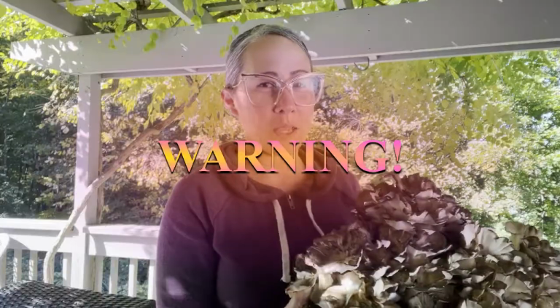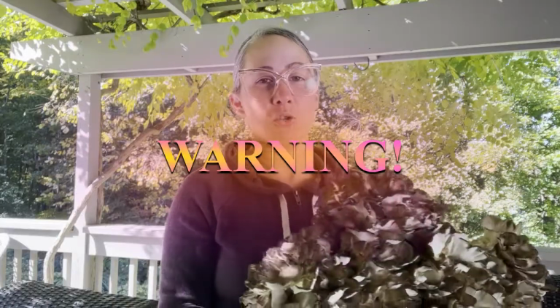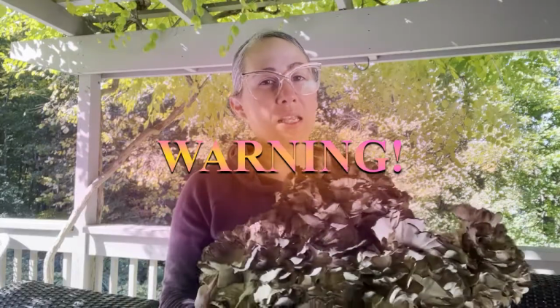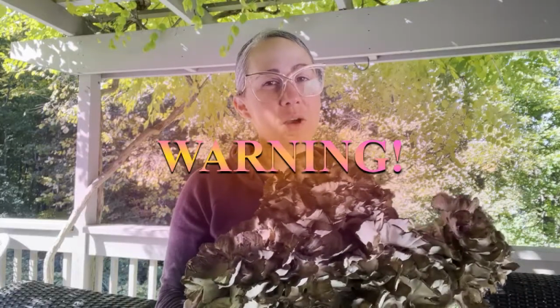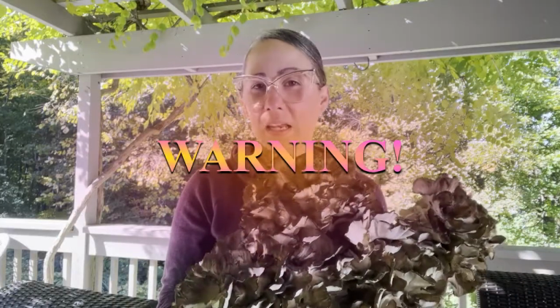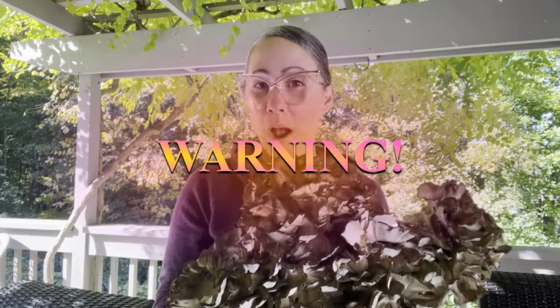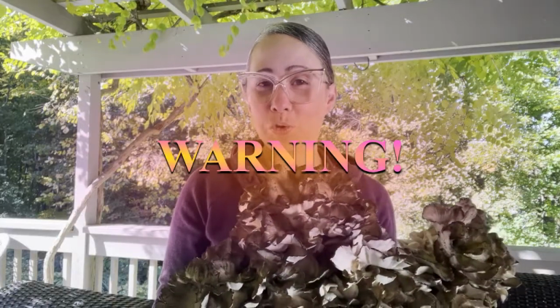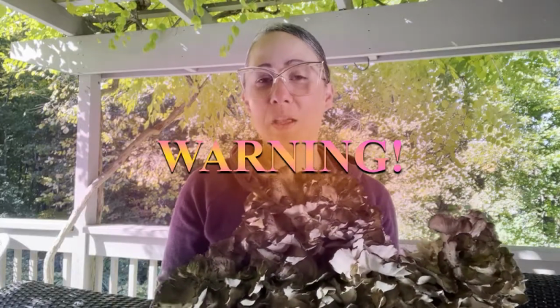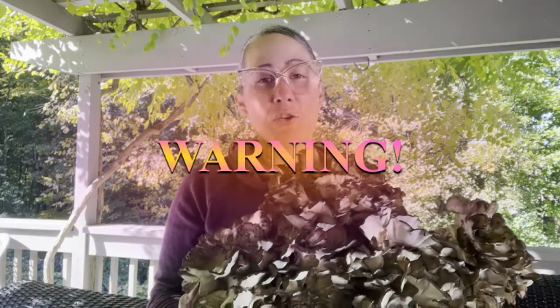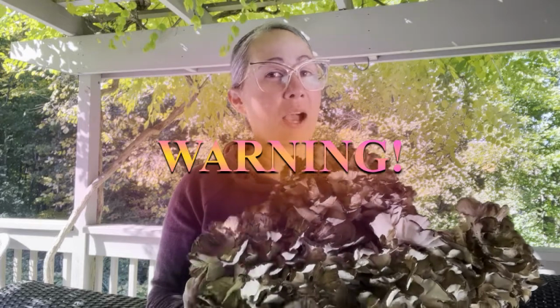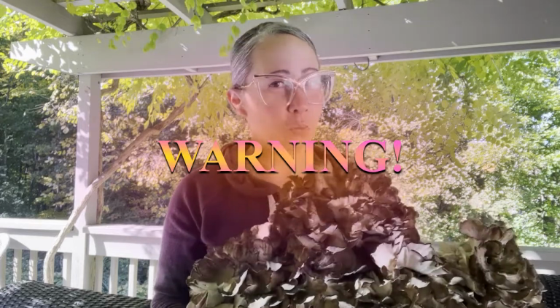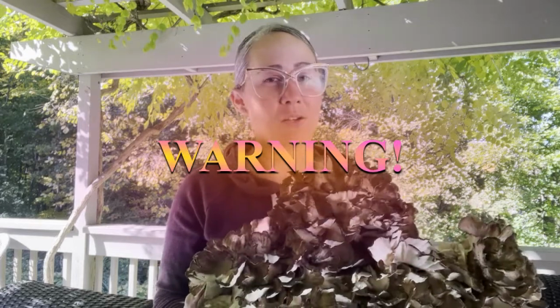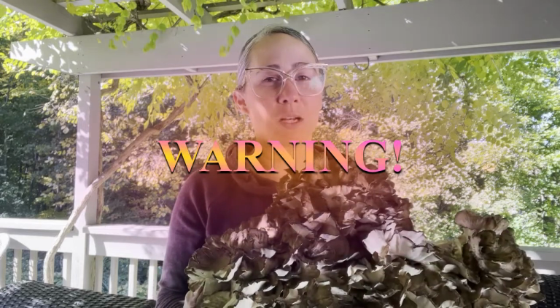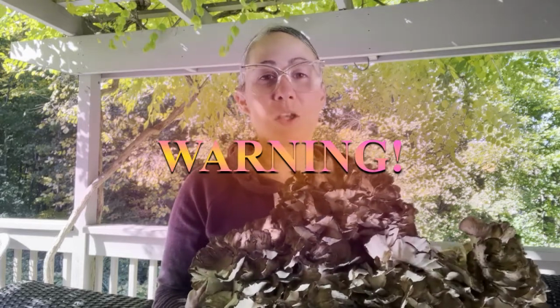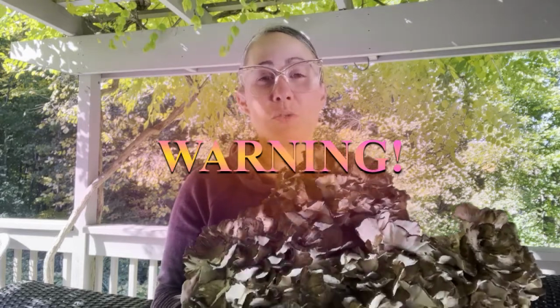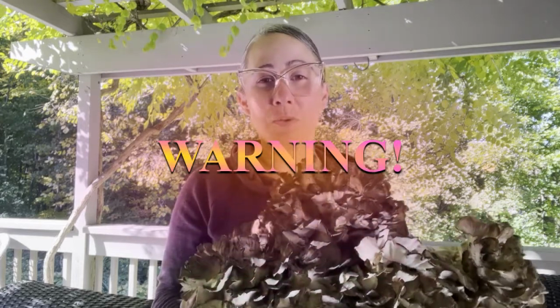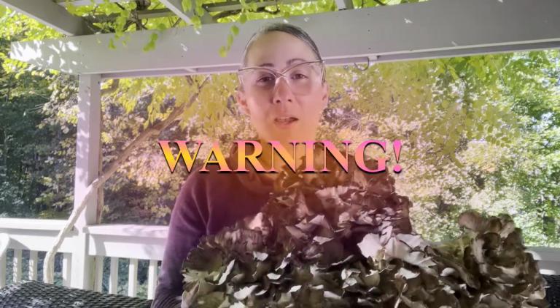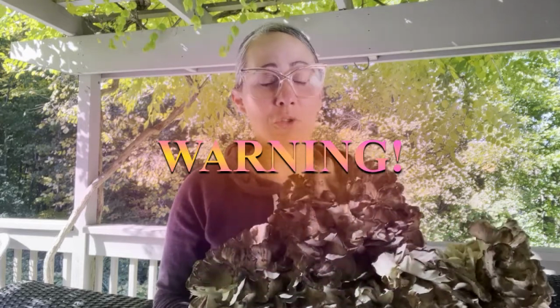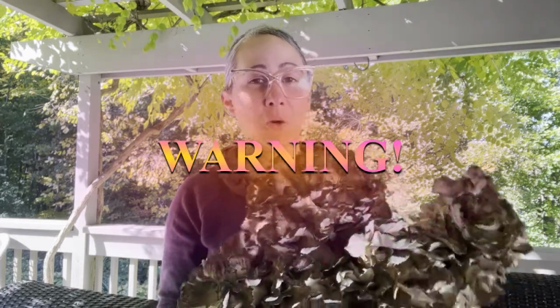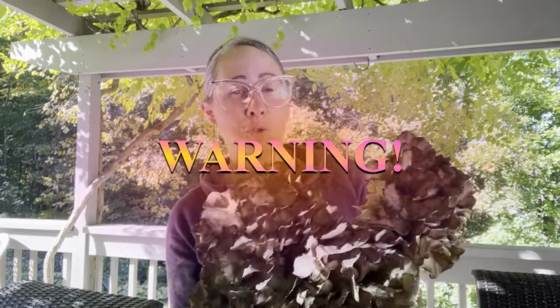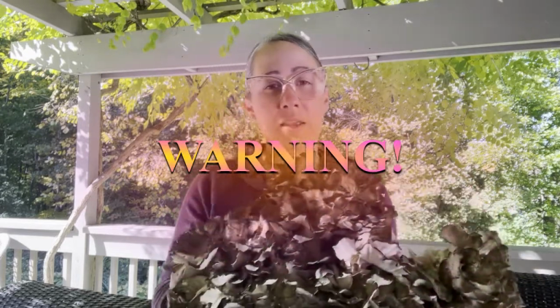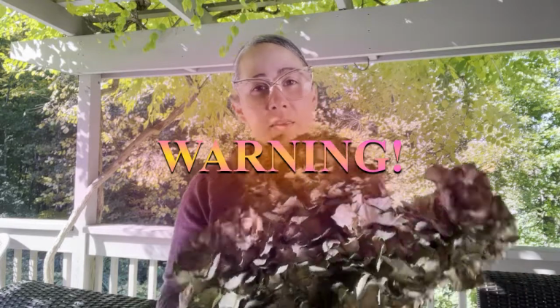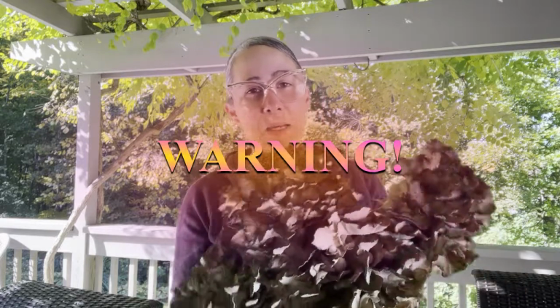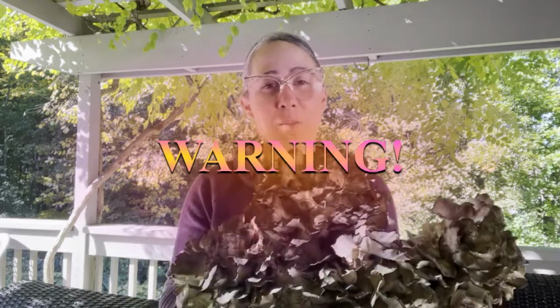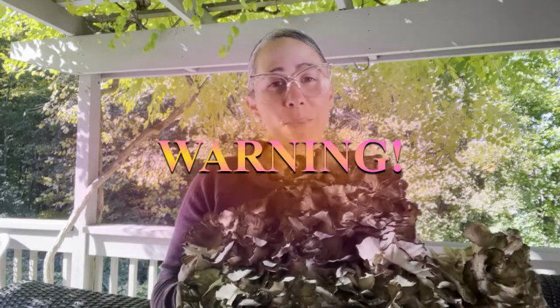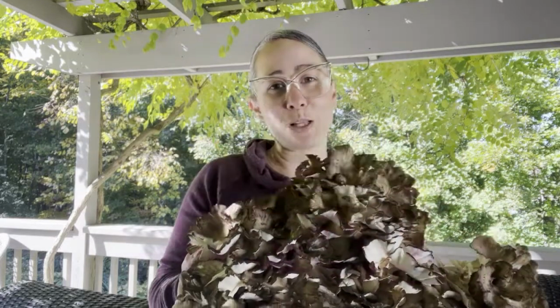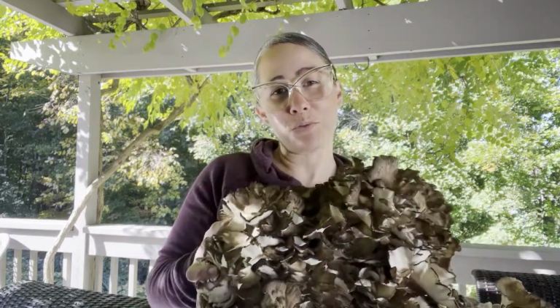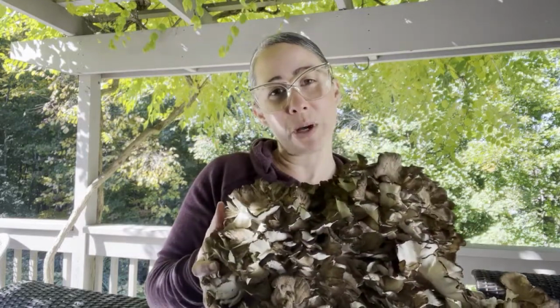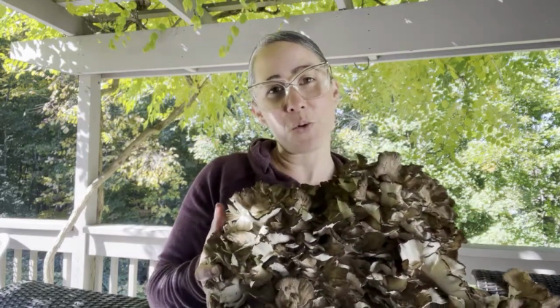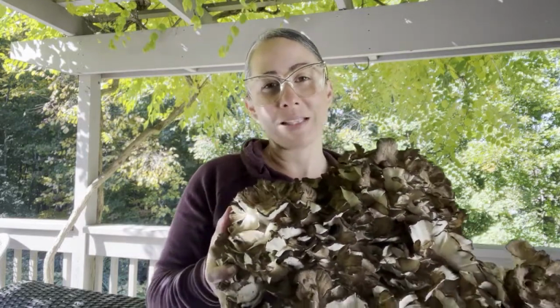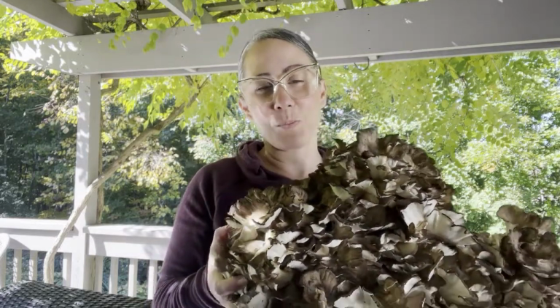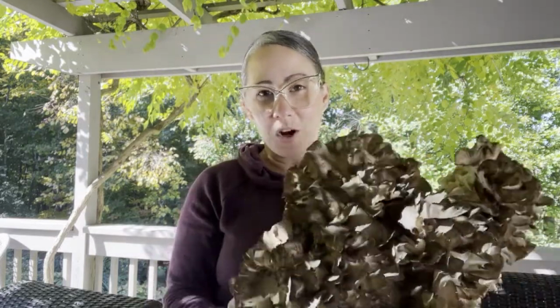Always — do not eat any wild mushroom that you're not 100% certain what it is. You need to double-check, triple-check, quadruple-check. That's my disclaimer because I'm not responsible if you screw up. So let's get started.